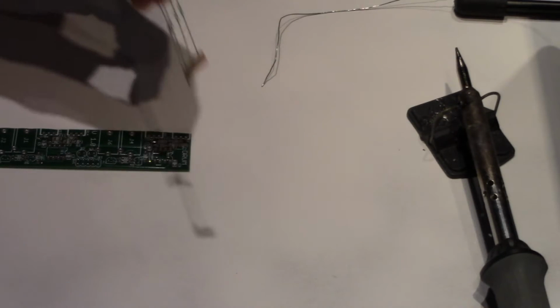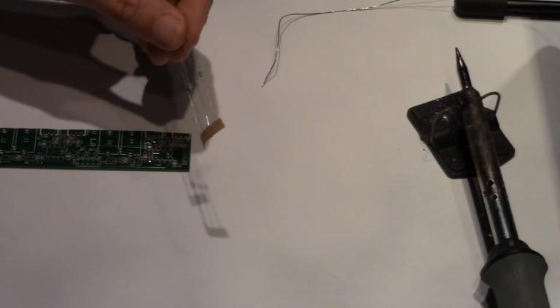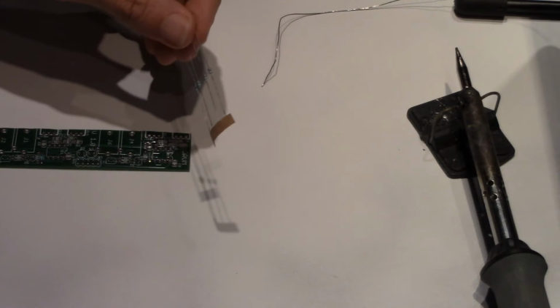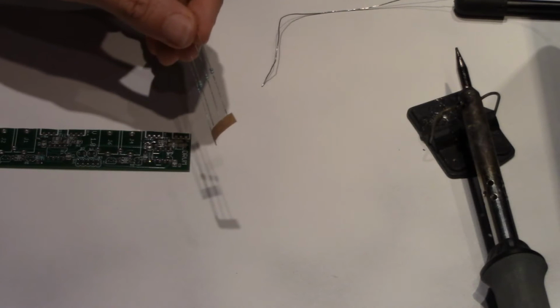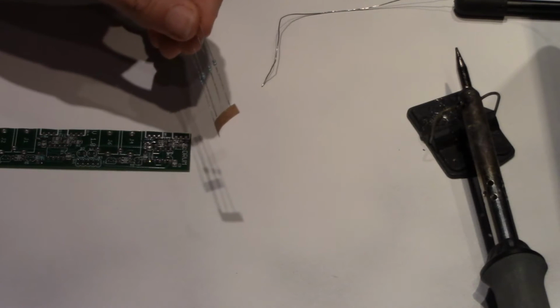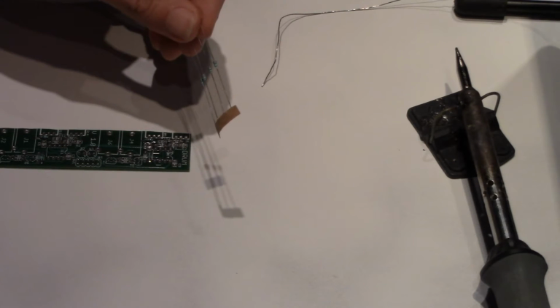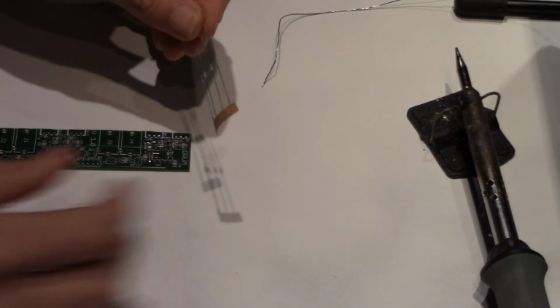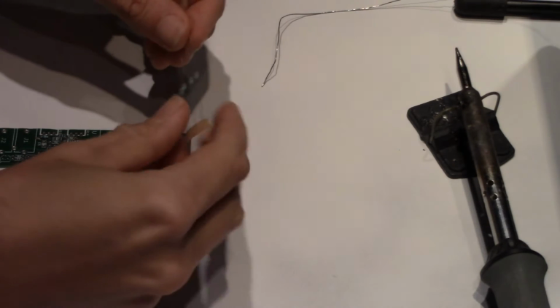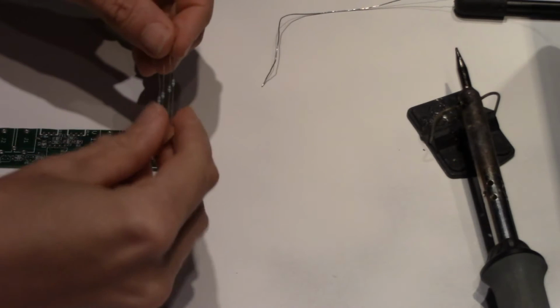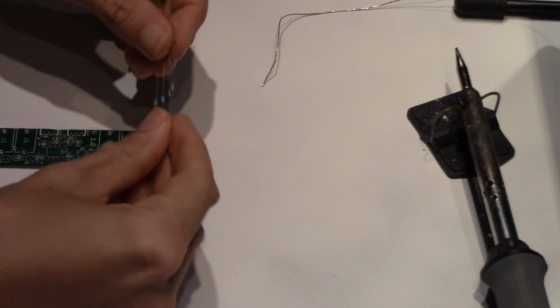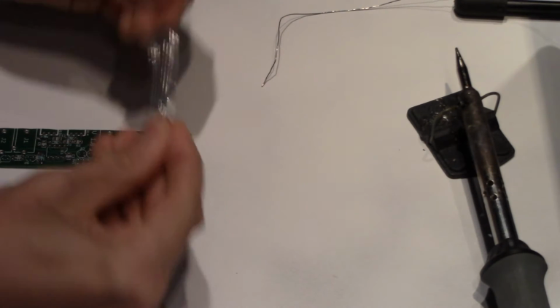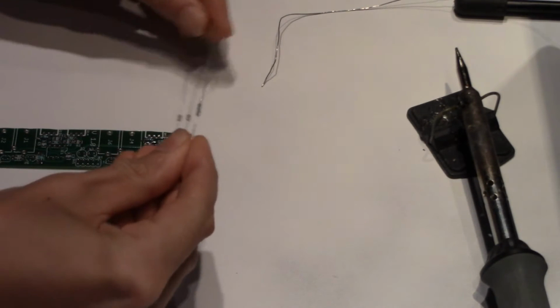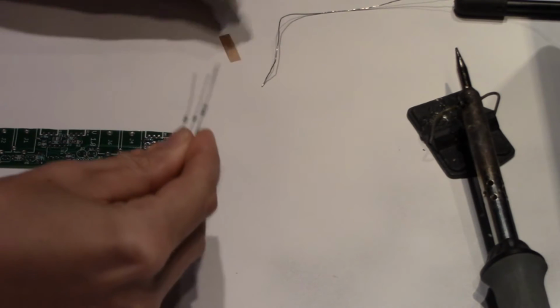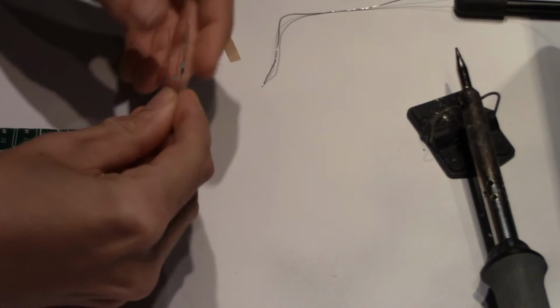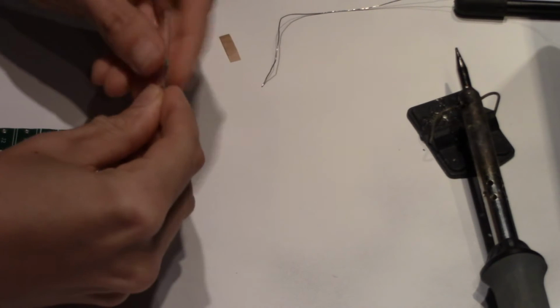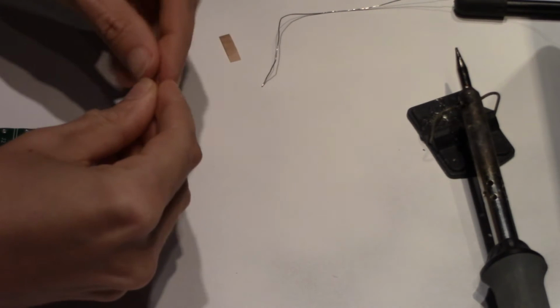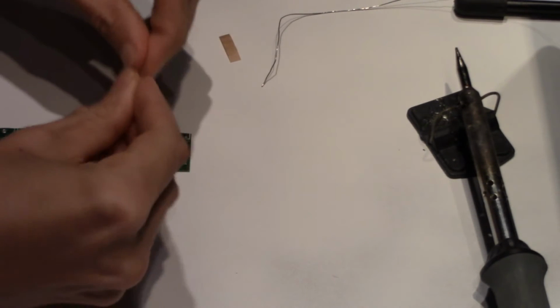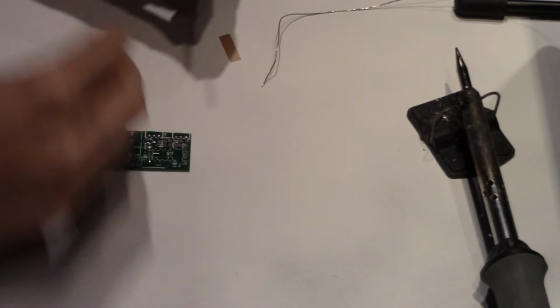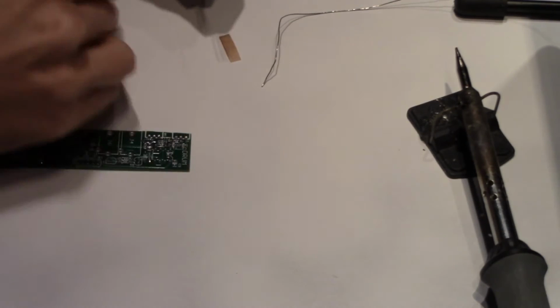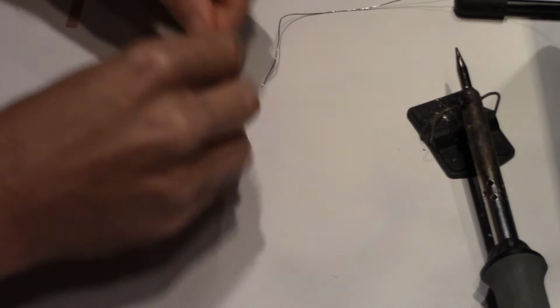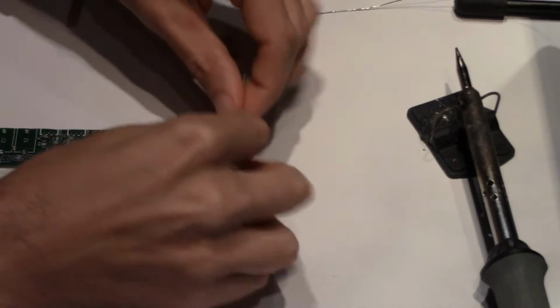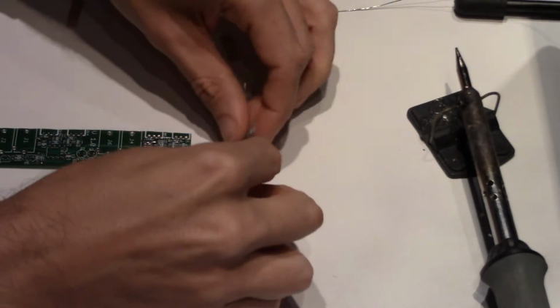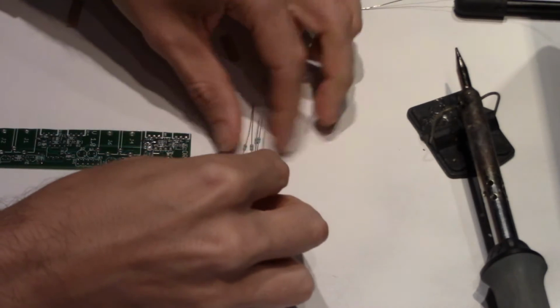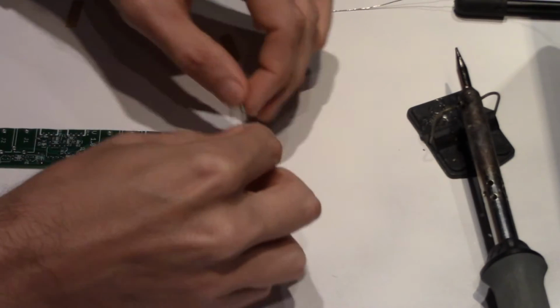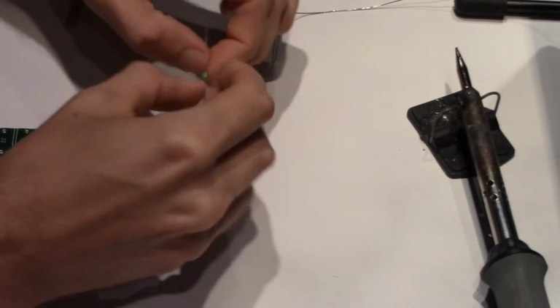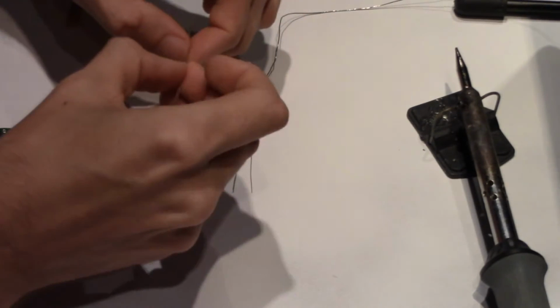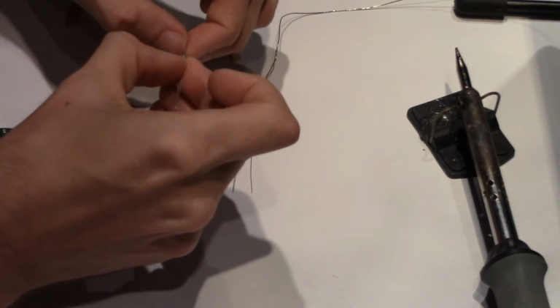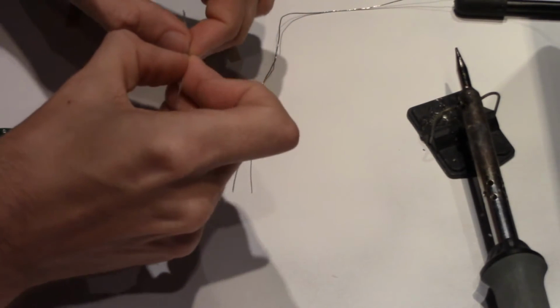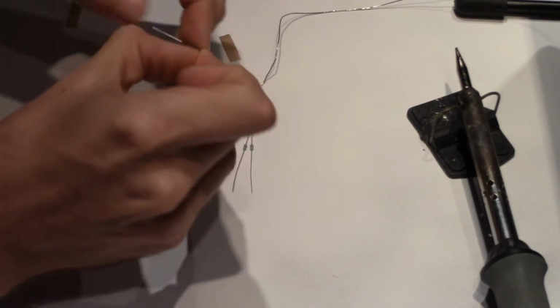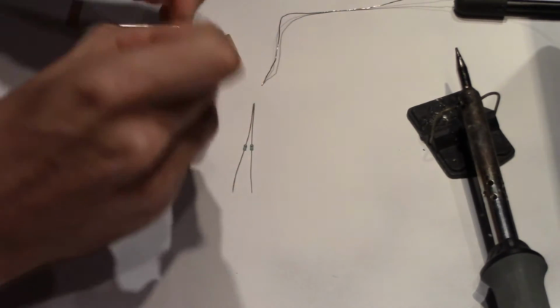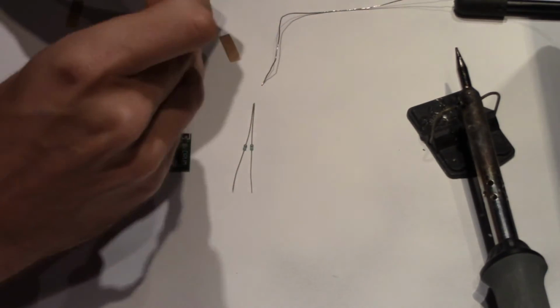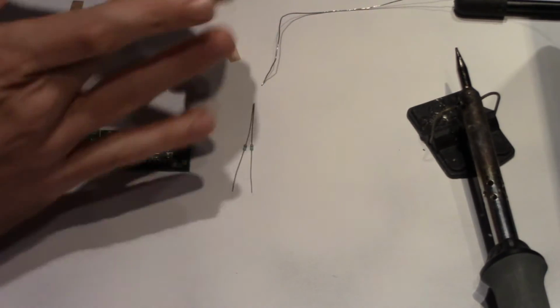Next is the 47 kilo ohm resistor, of which there are four on this circuit board: resistors R4, R10, R11, and R13.